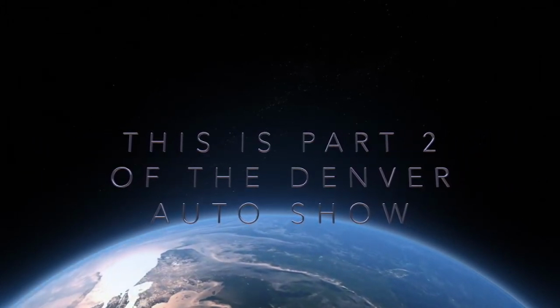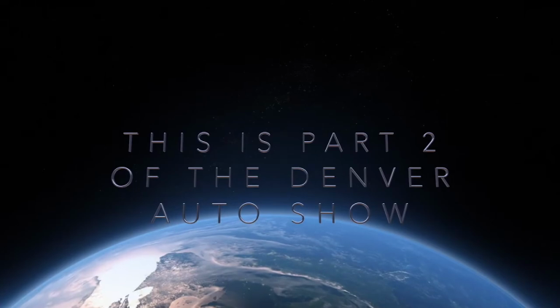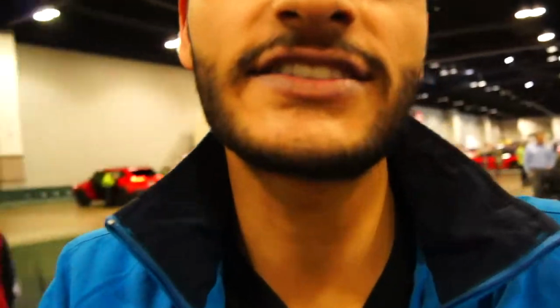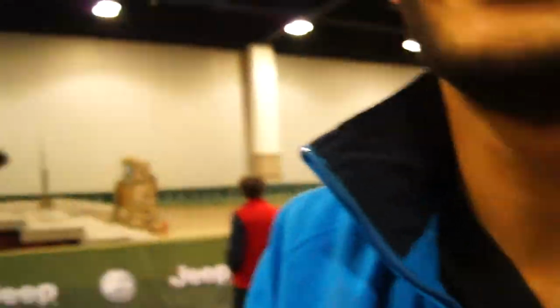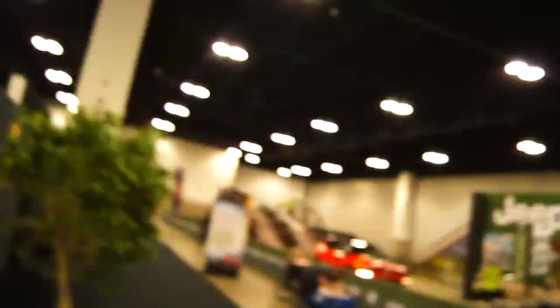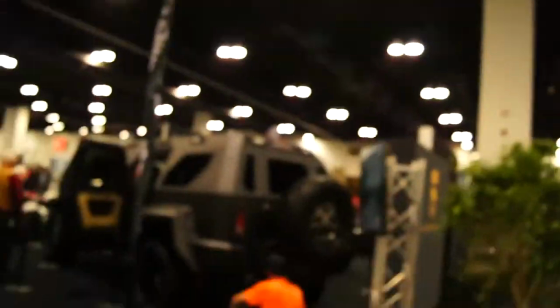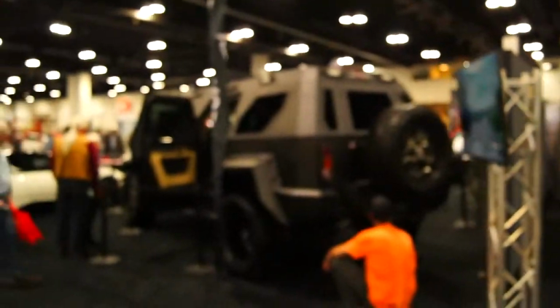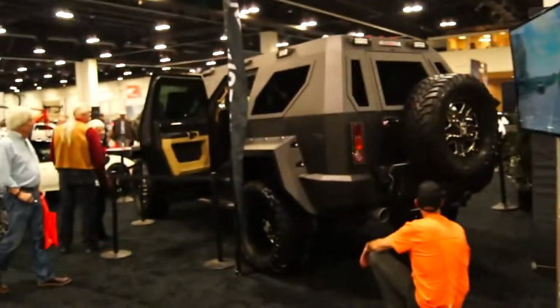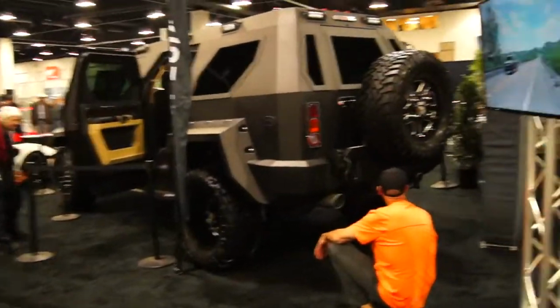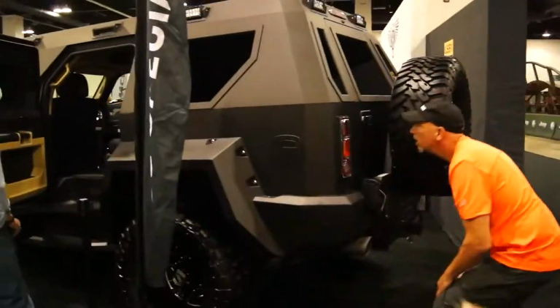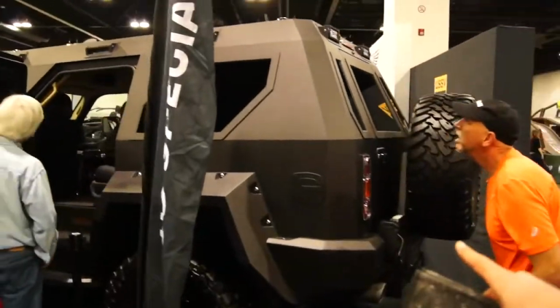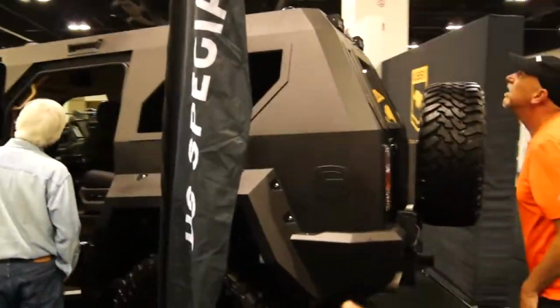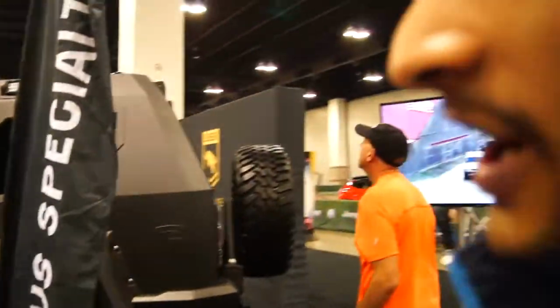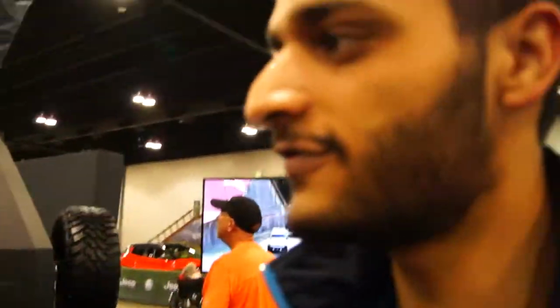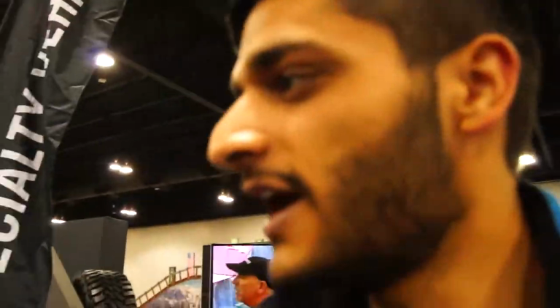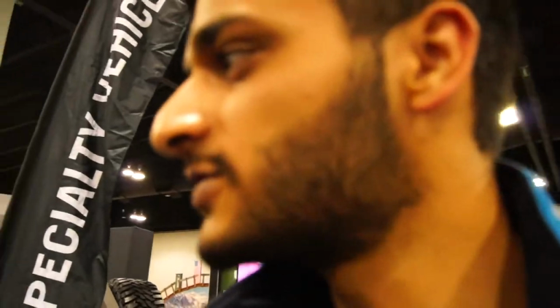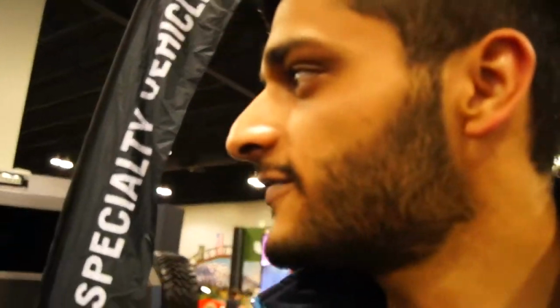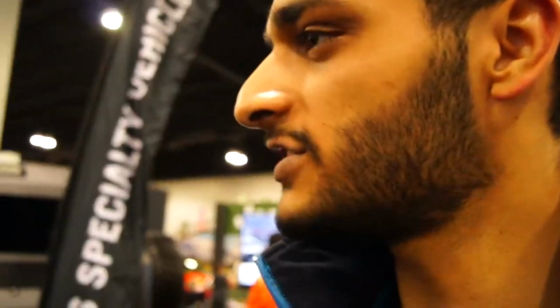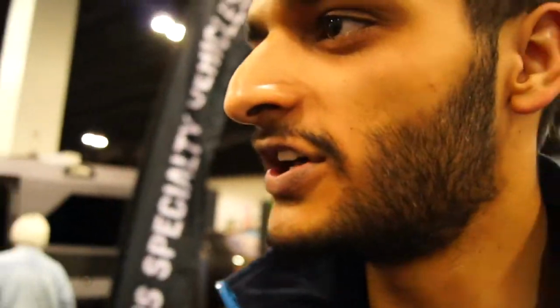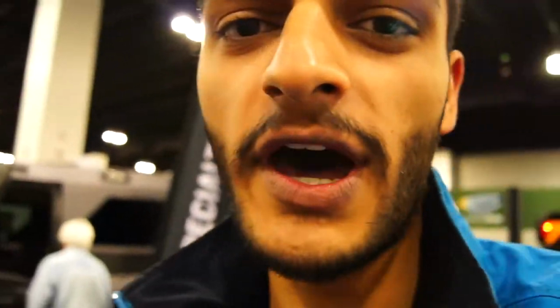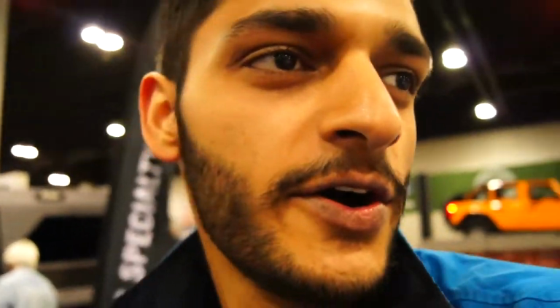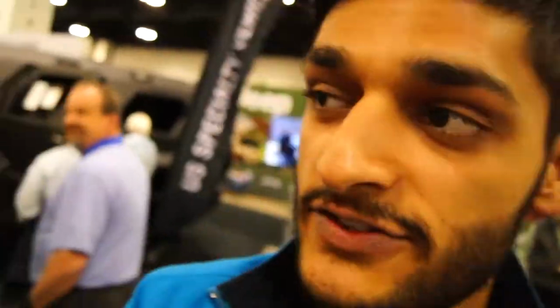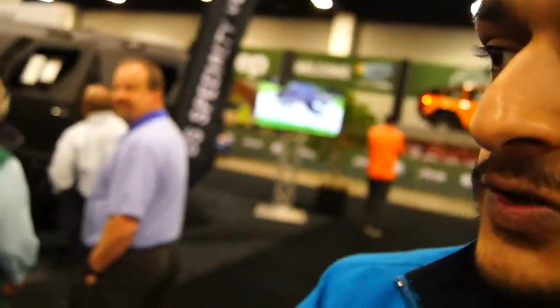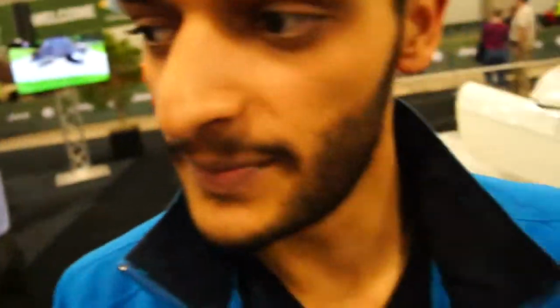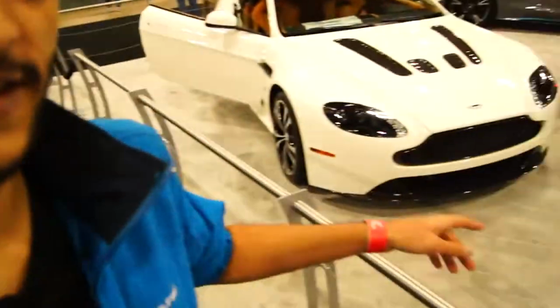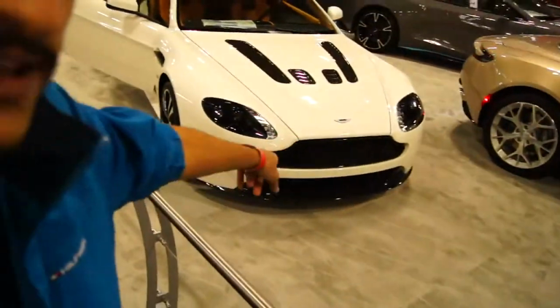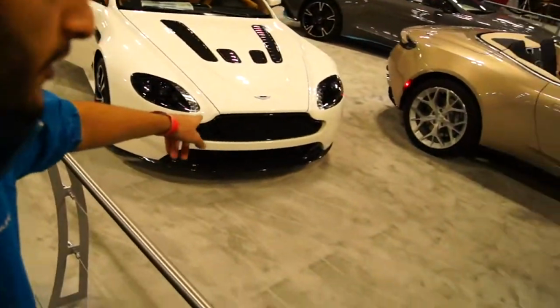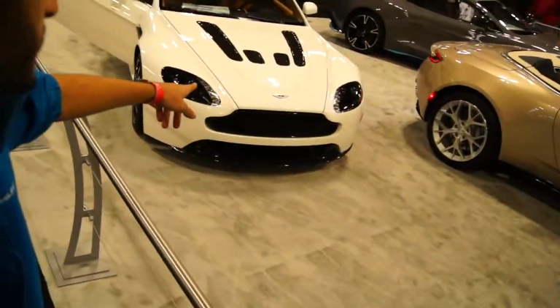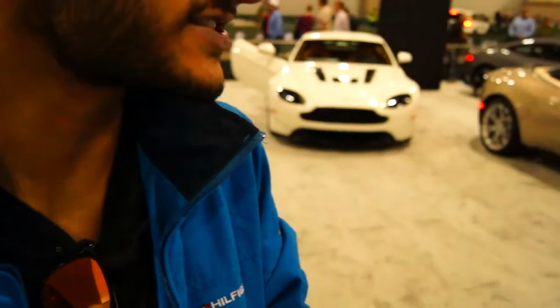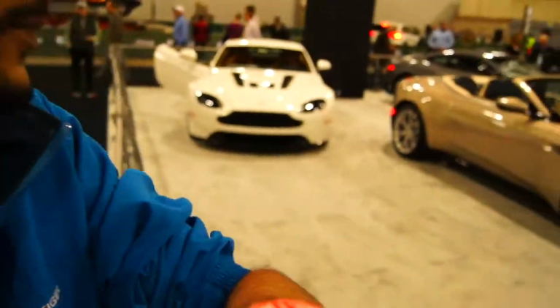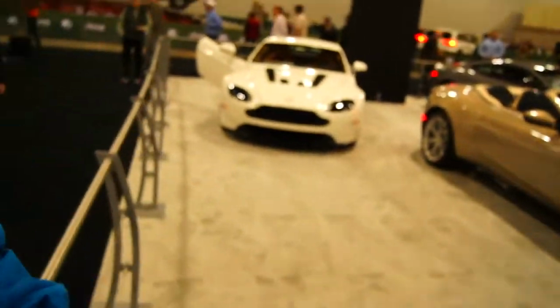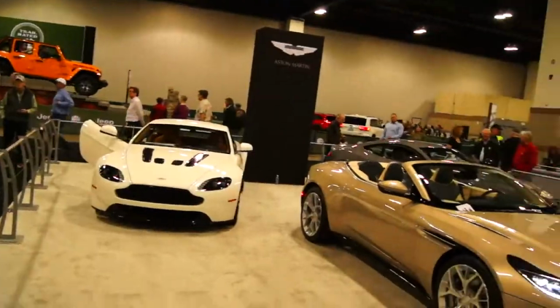I just got surprised by this giant thing — it's all built on the Ford F-250. I'm pretty sure it's called the Rhino. That's really cool. But then this is even more cool: it's the Aston Martin booth. These cars just look incredible.